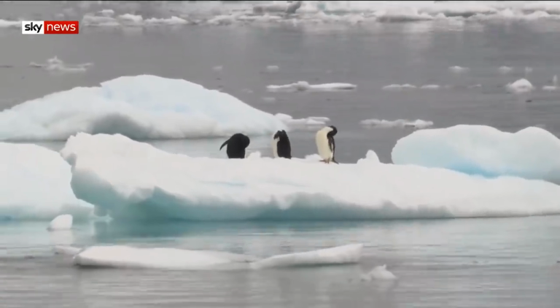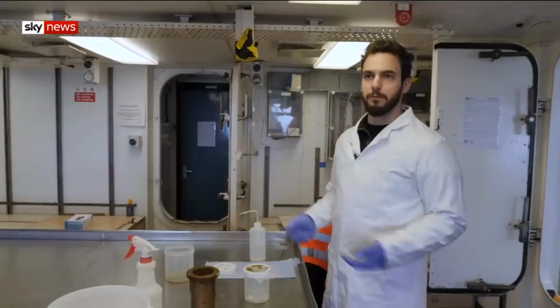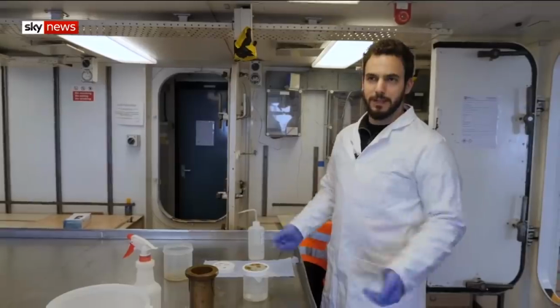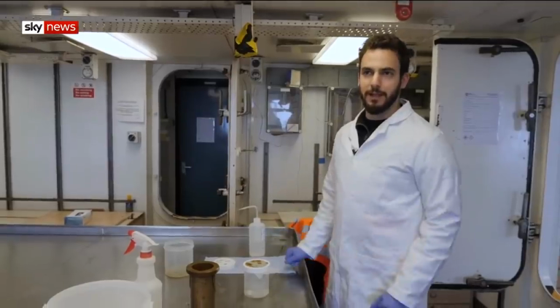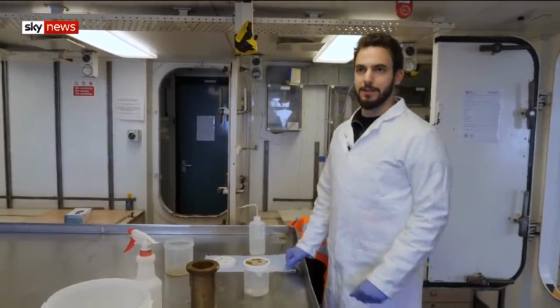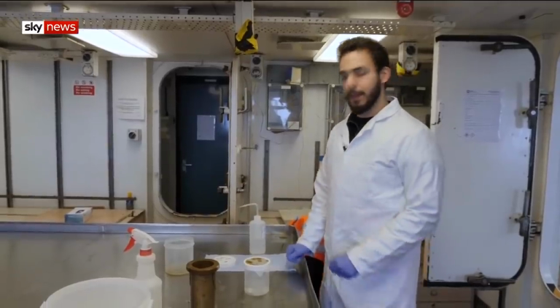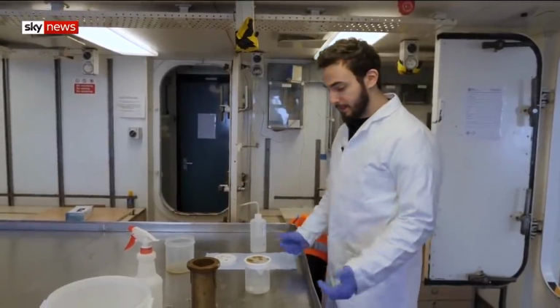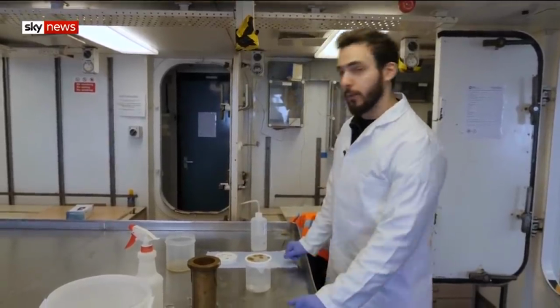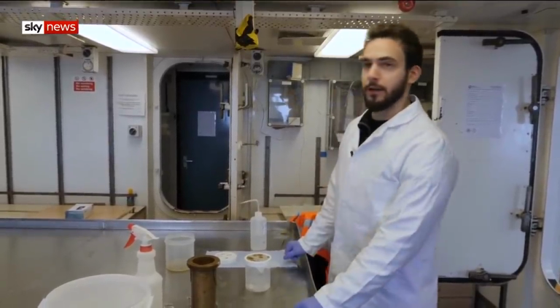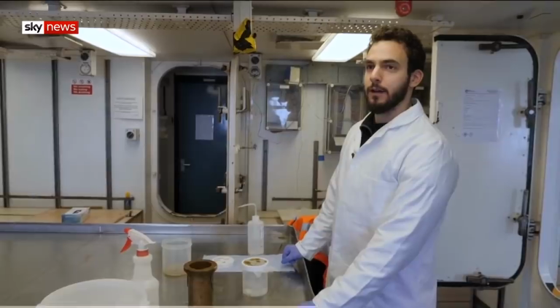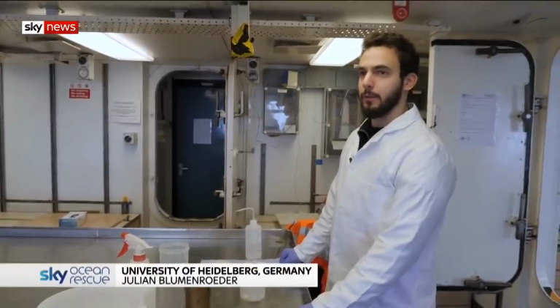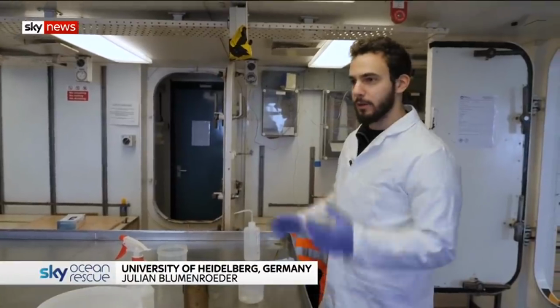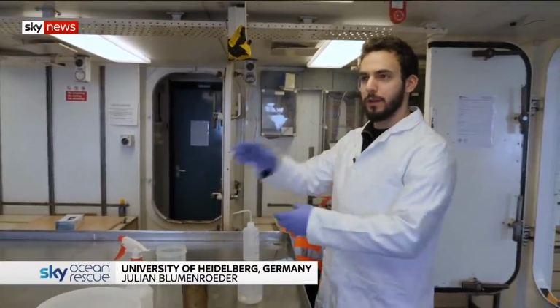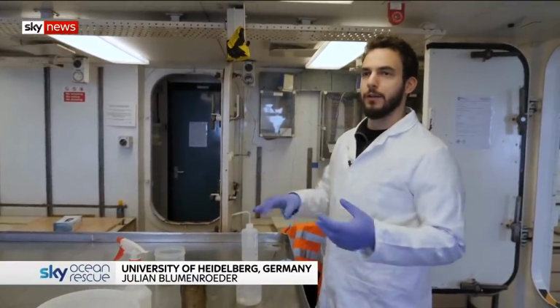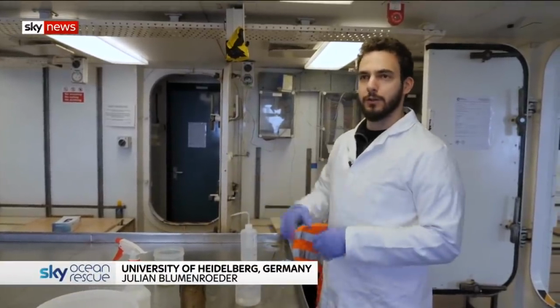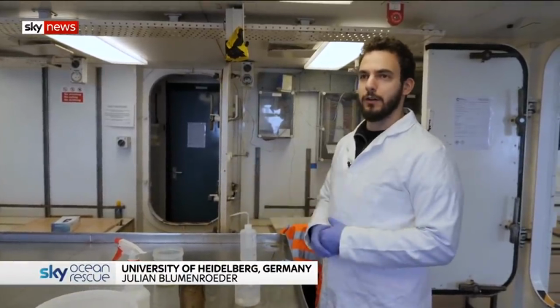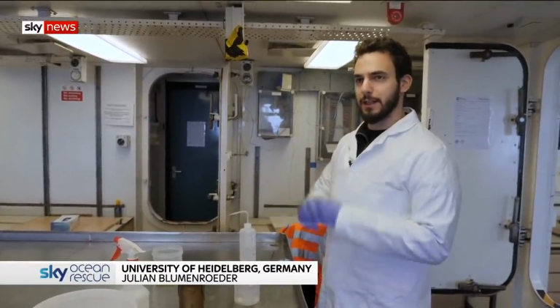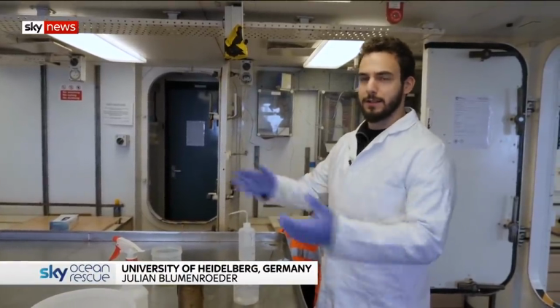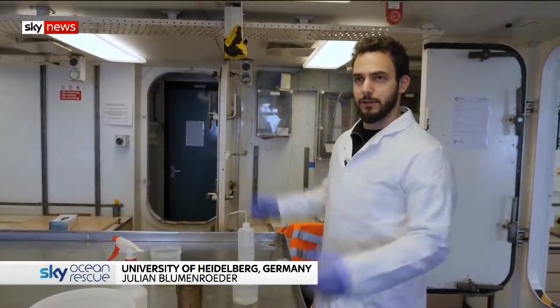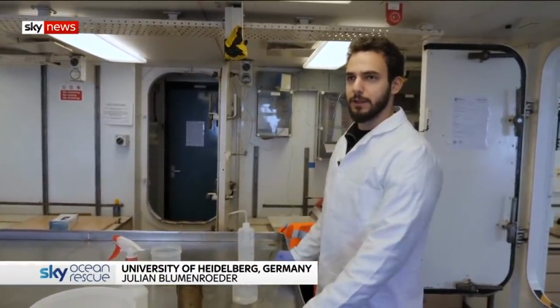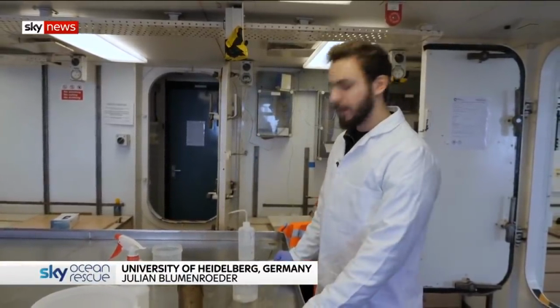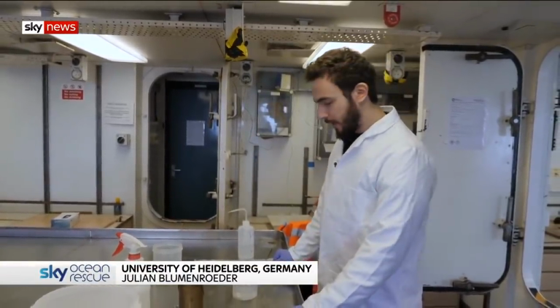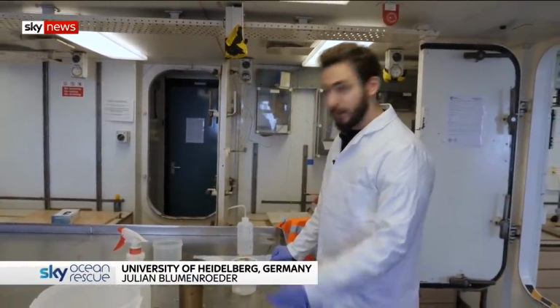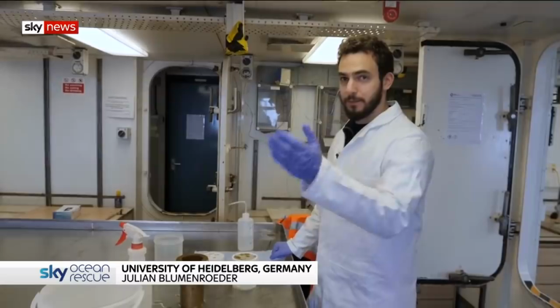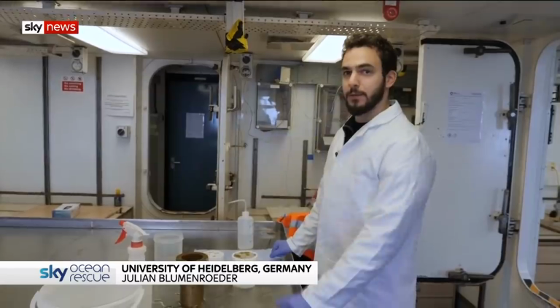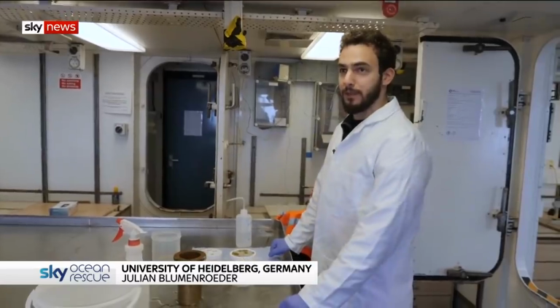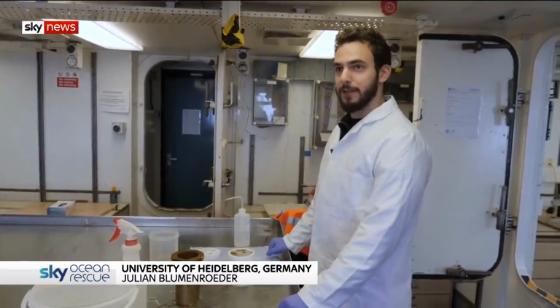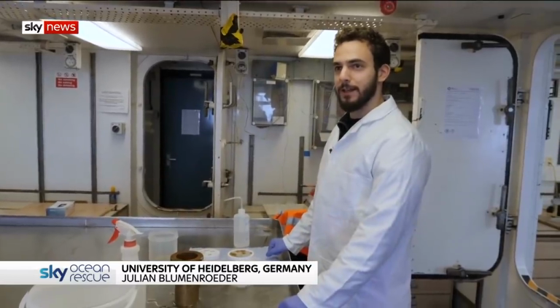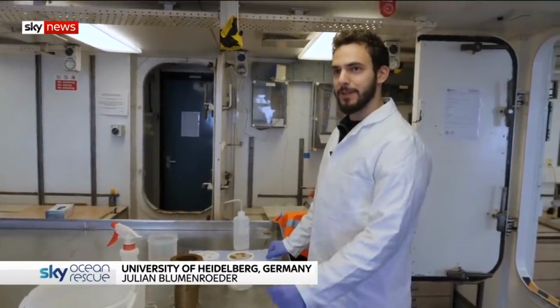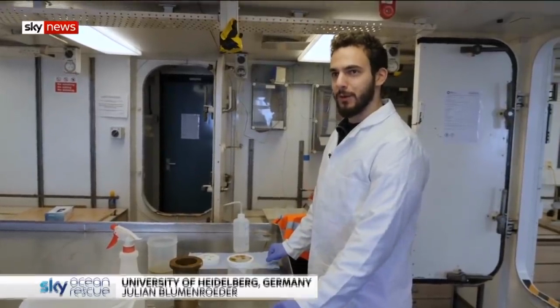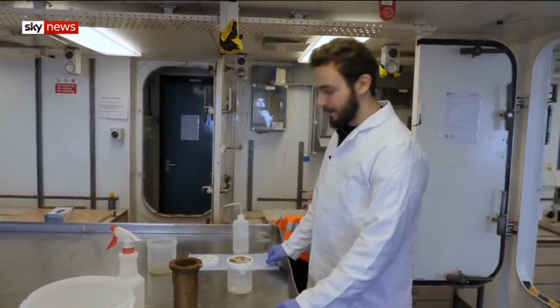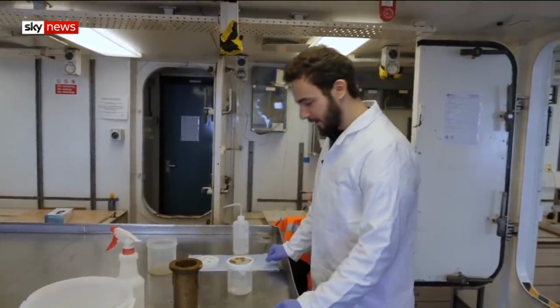It's not only where lots of people live — it's in remote, pristine places. It gets everywhere; with global ocean currents, it gets distributed. We can find it even here, in such remote places in the Arctic.